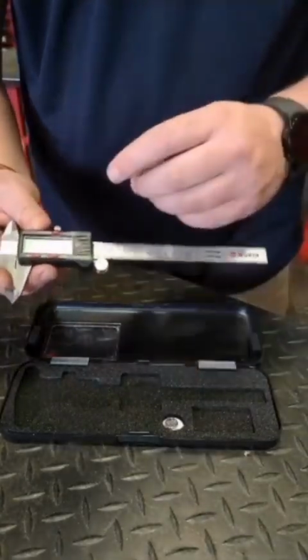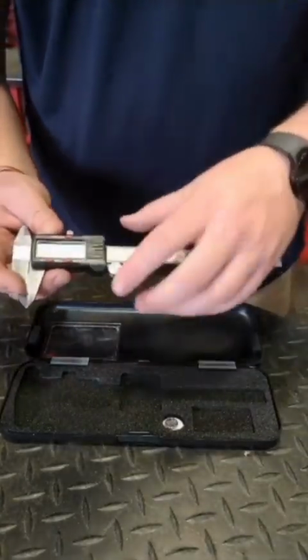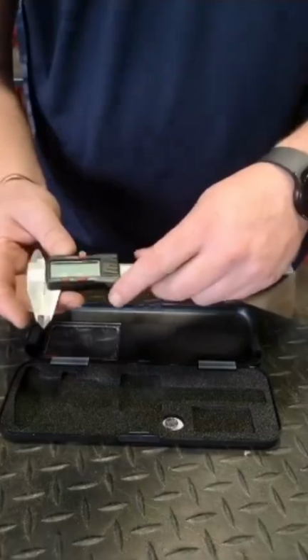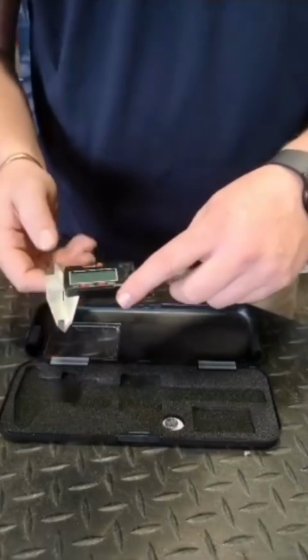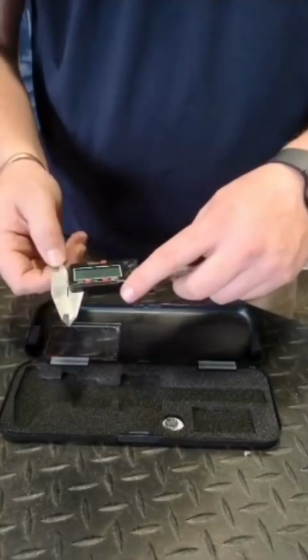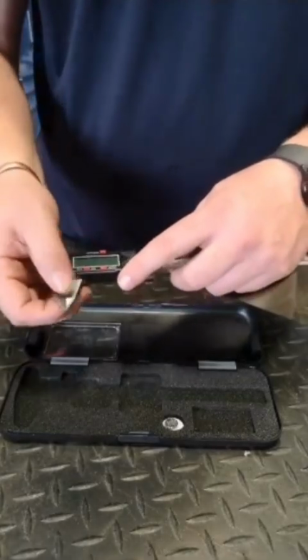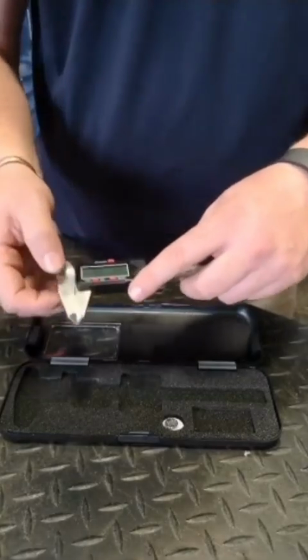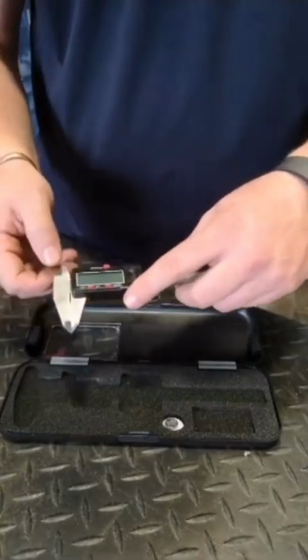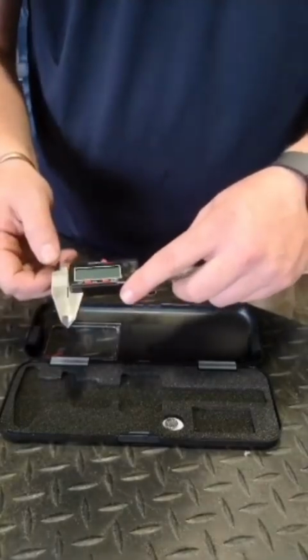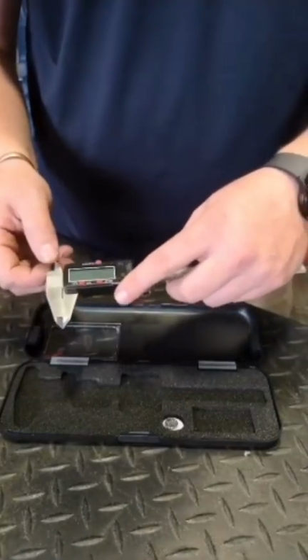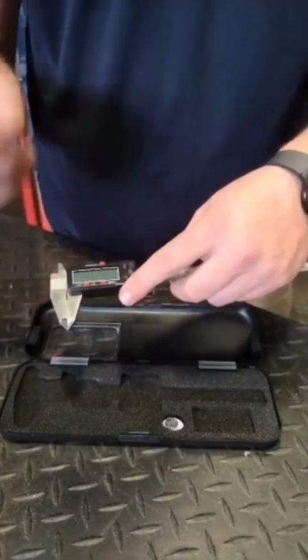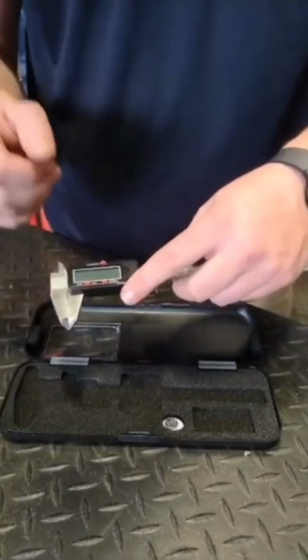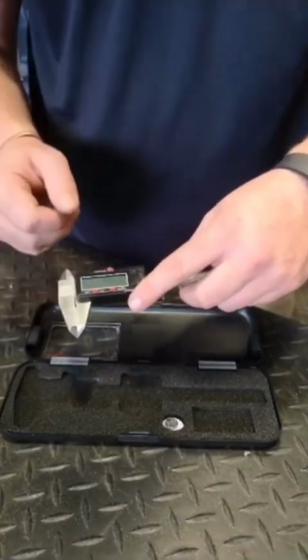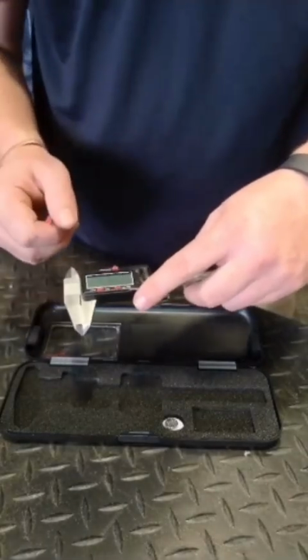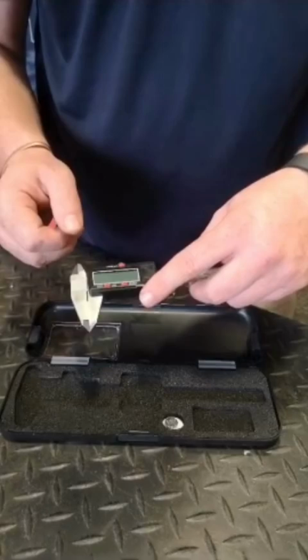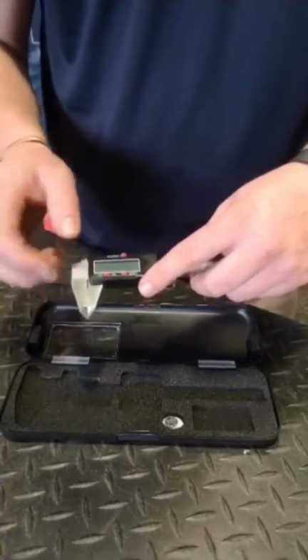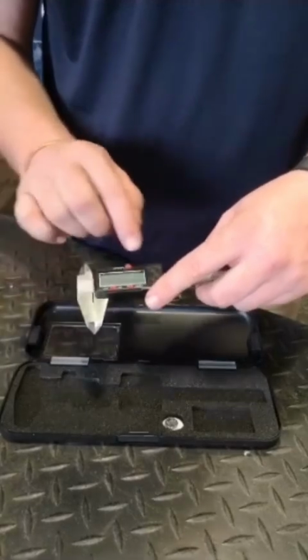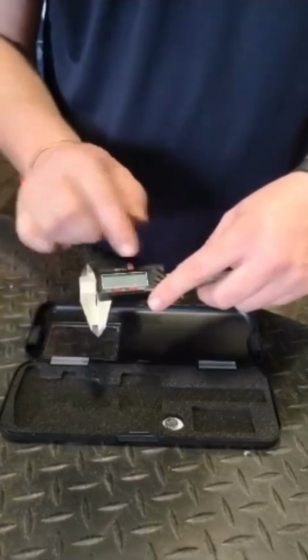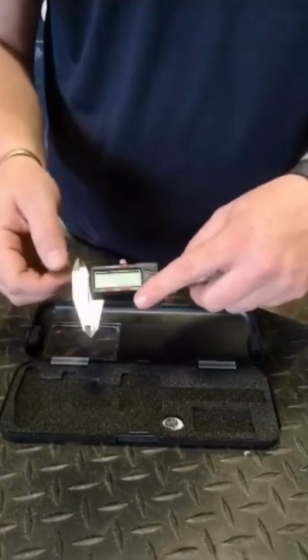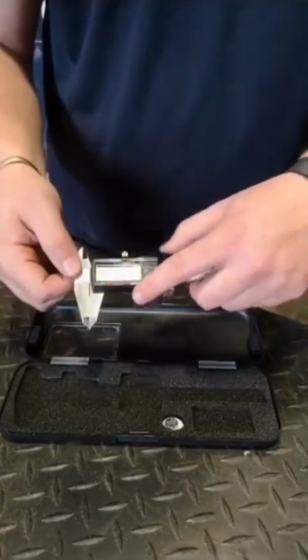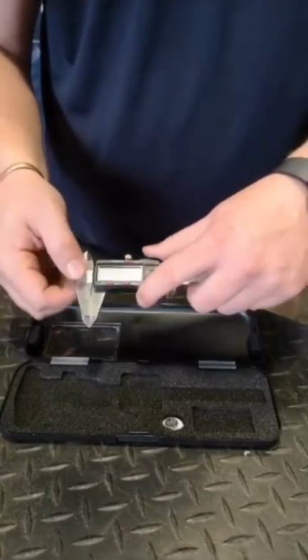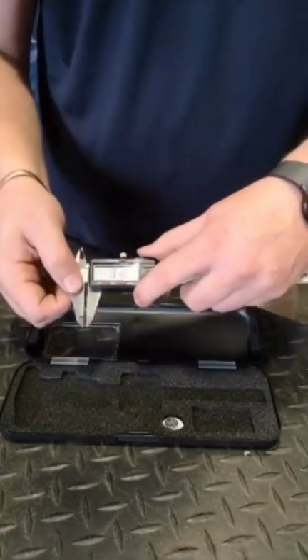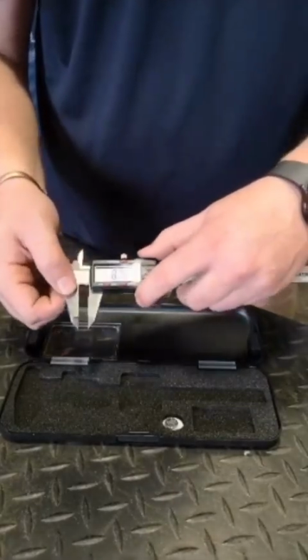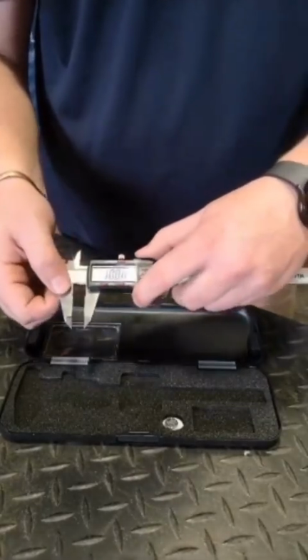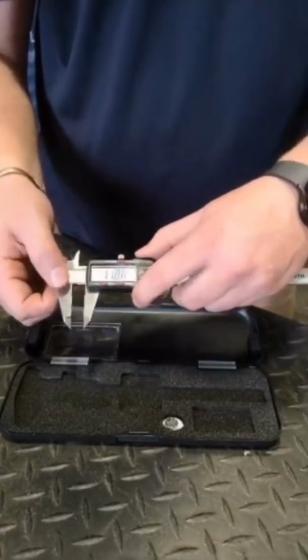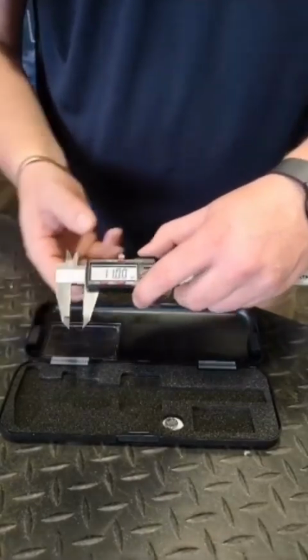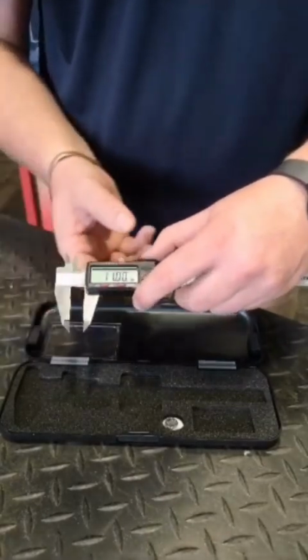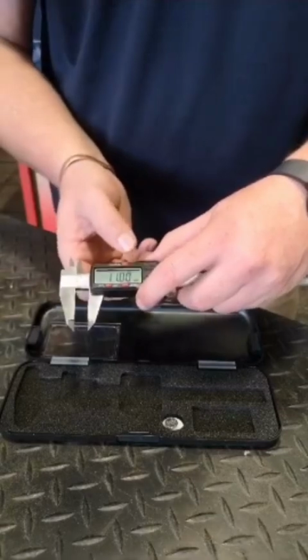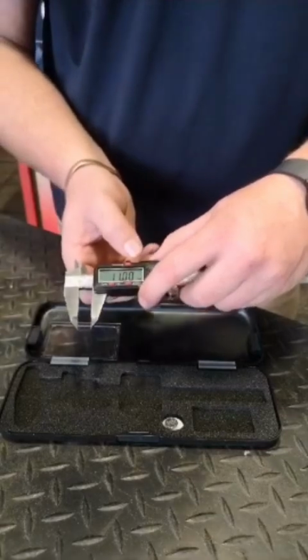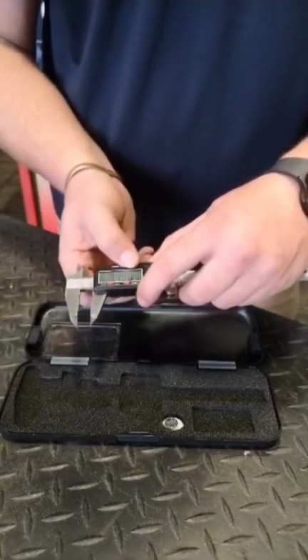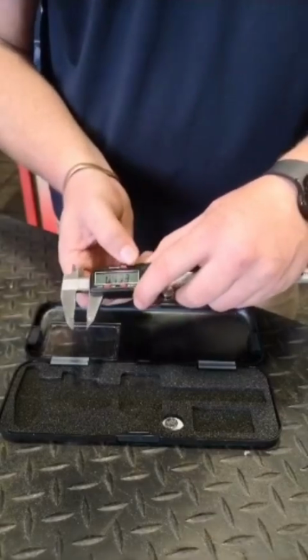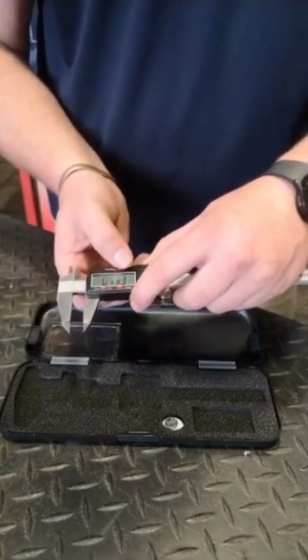Hardened and ground external and internal measuring tools for accuracy and measurement. Easy to read digital display that comes on with the slightest movement. A one button touch between millimeters and inch.